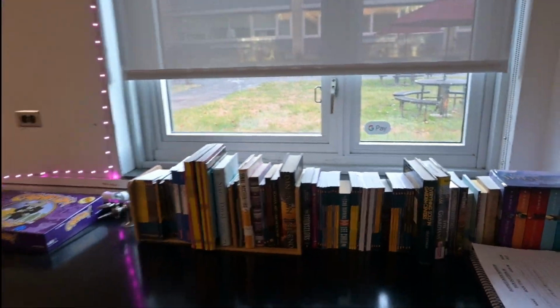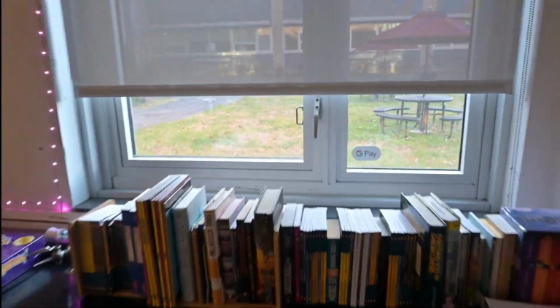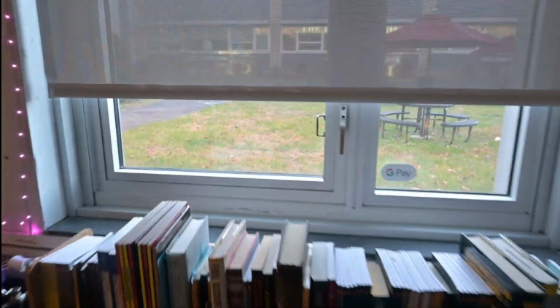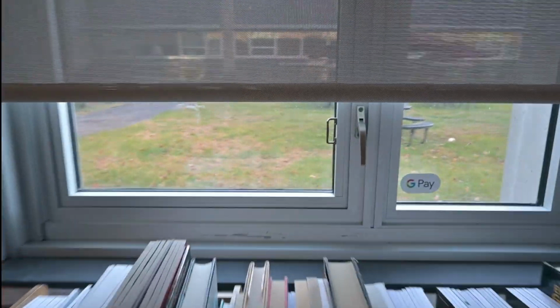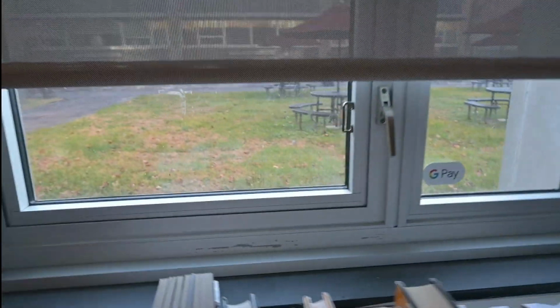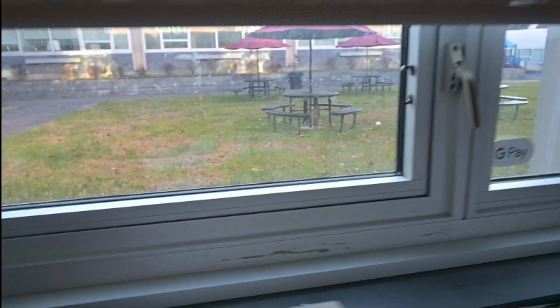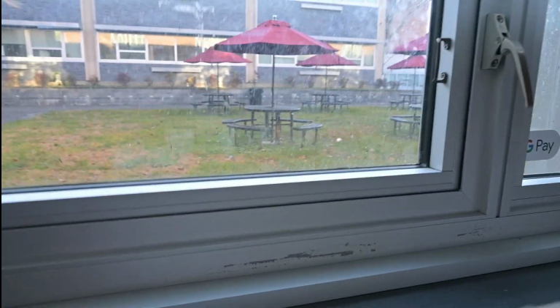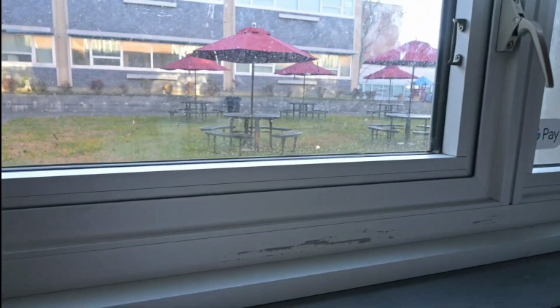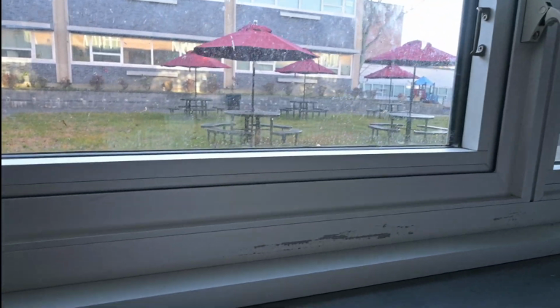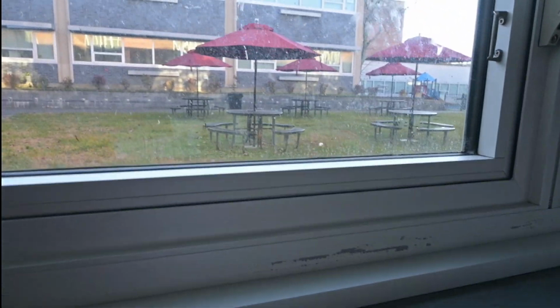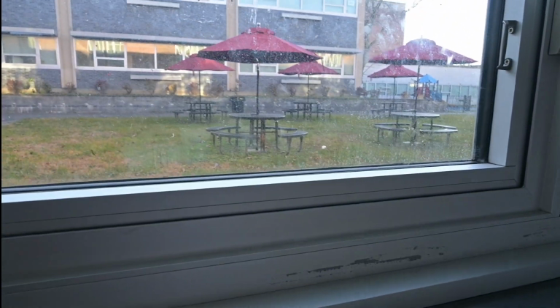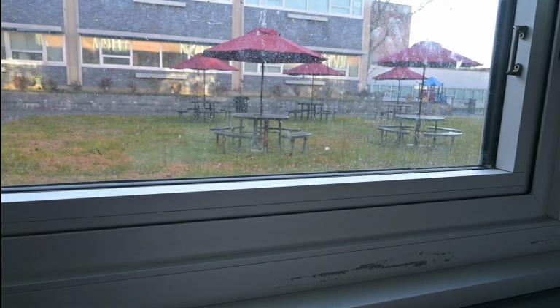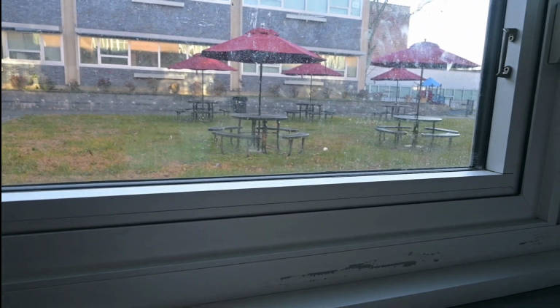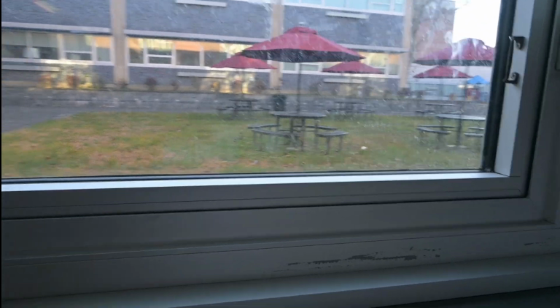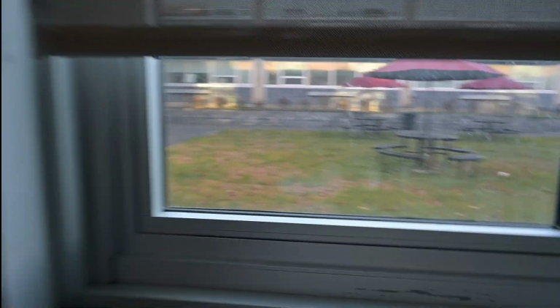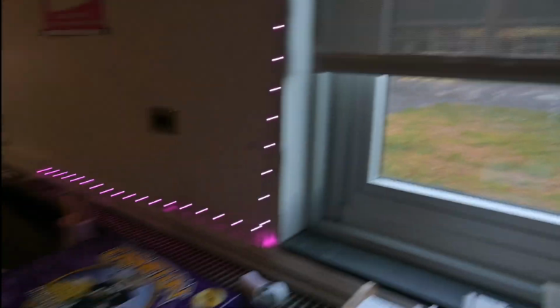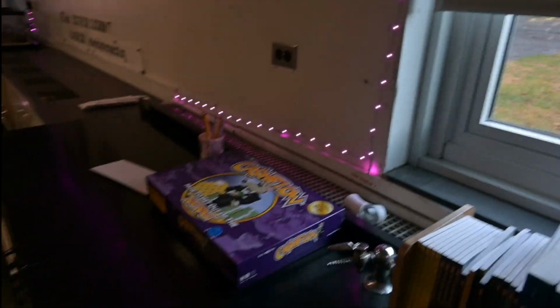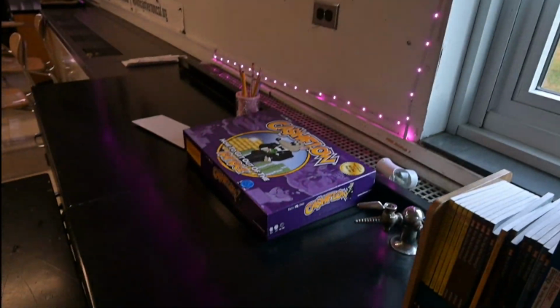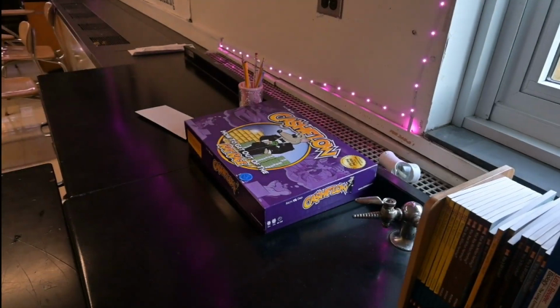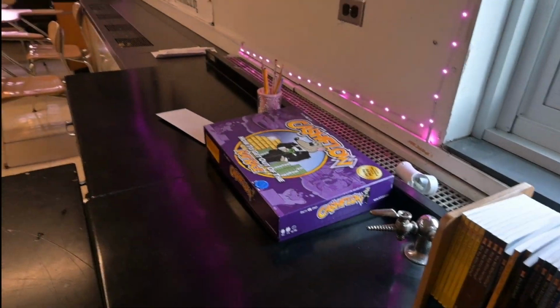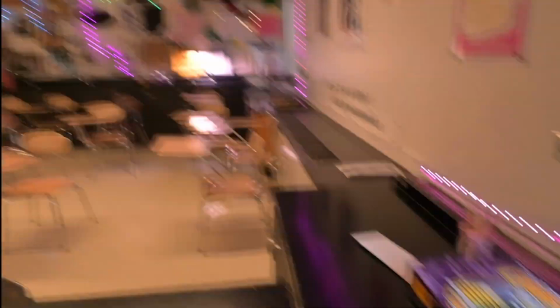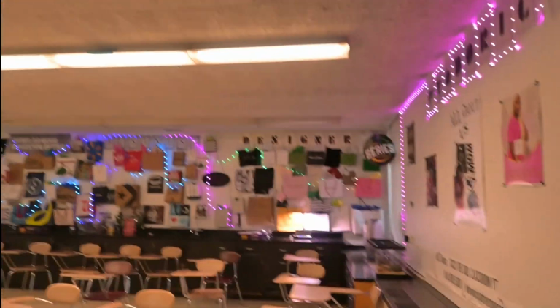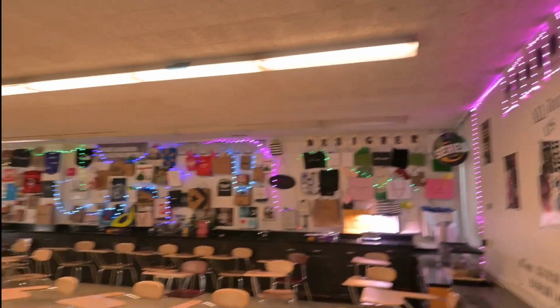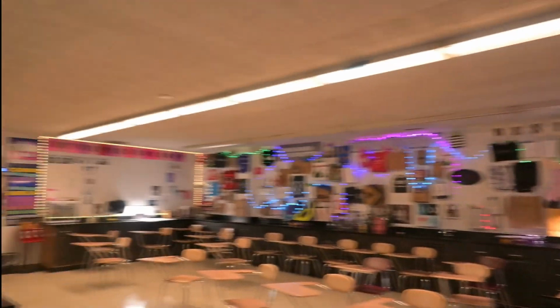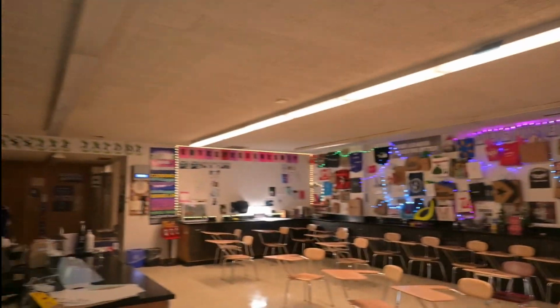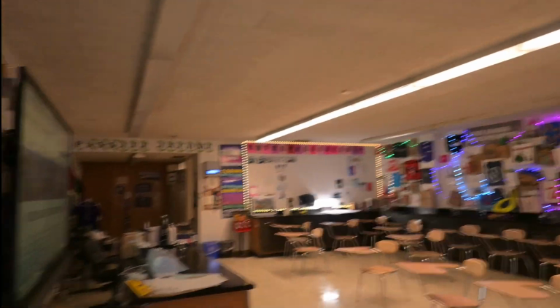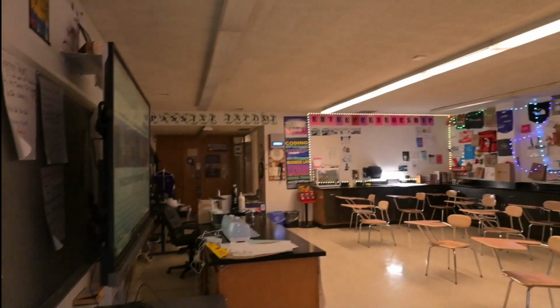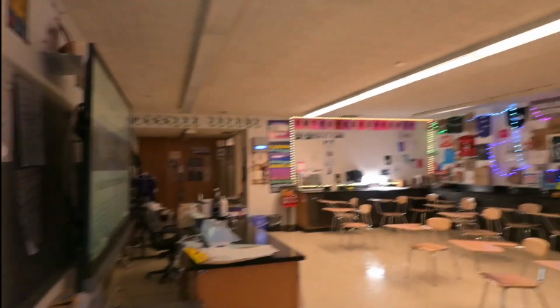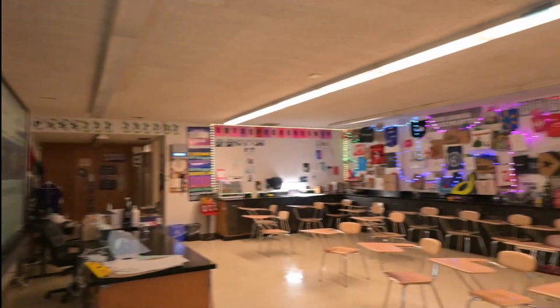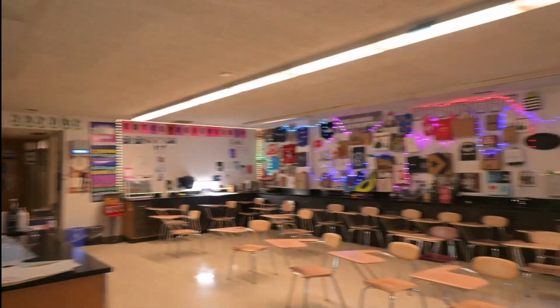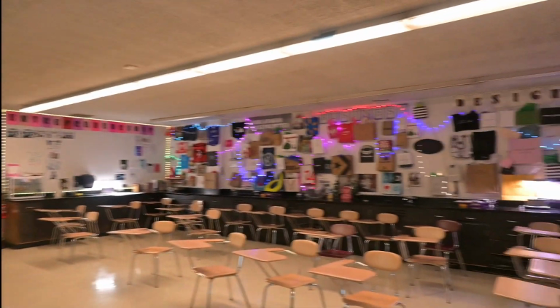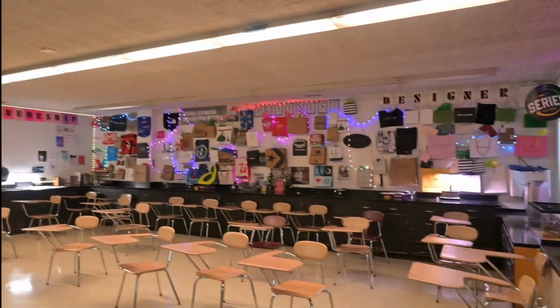You guys know about our wonderful courtyard out there. Our Cash Flow board game — we have four of them scattered throughout the classroom.